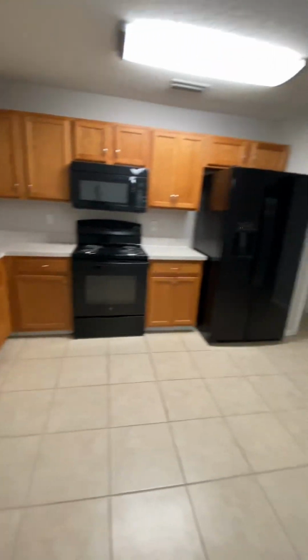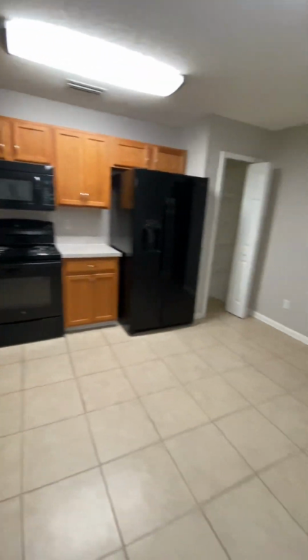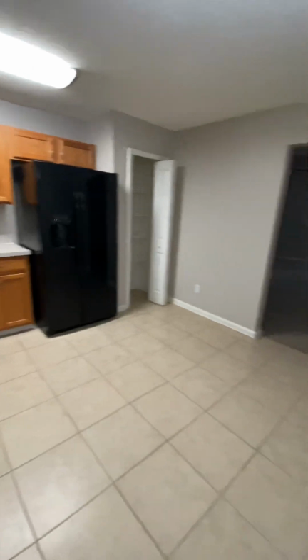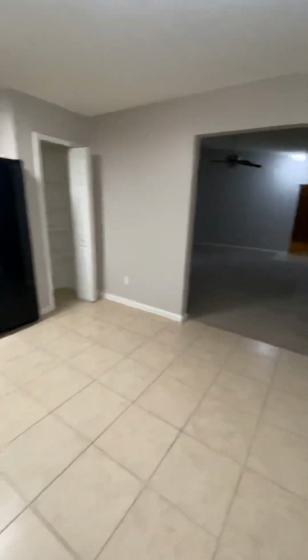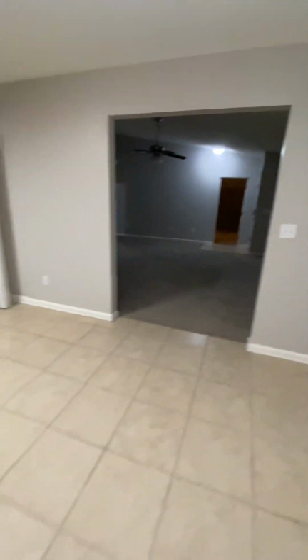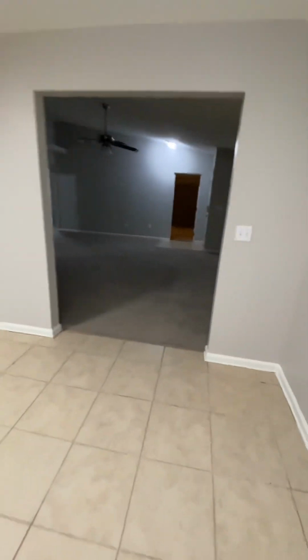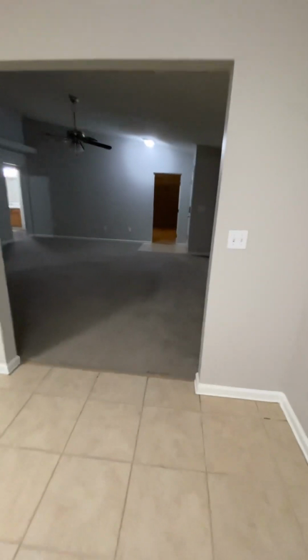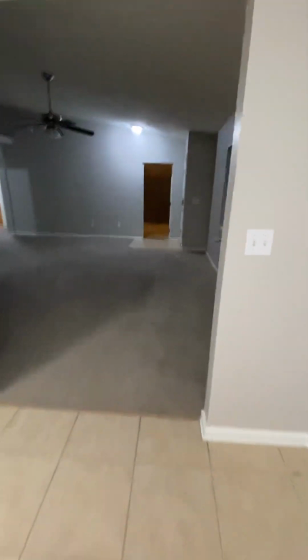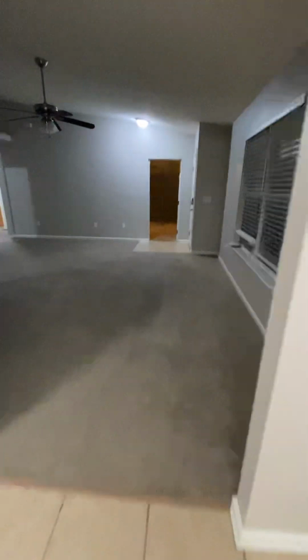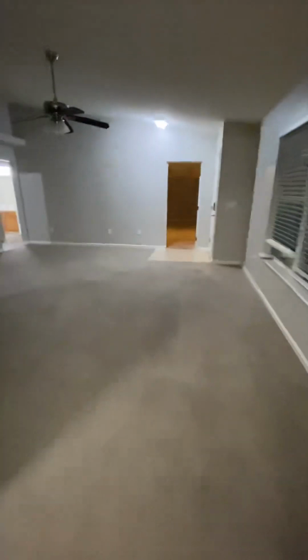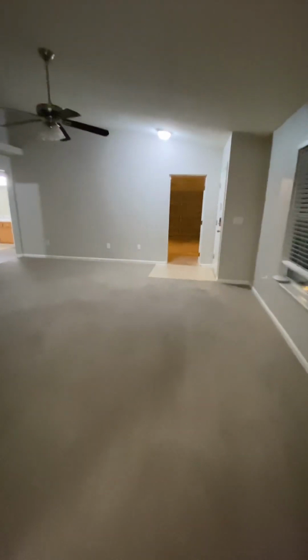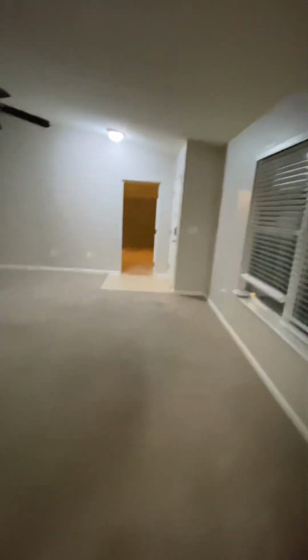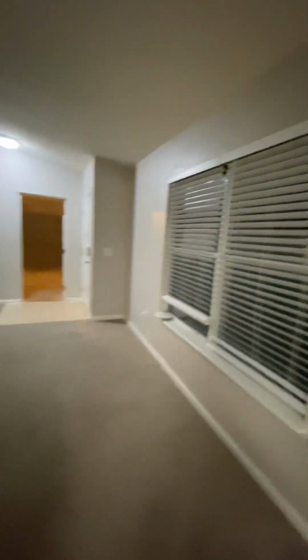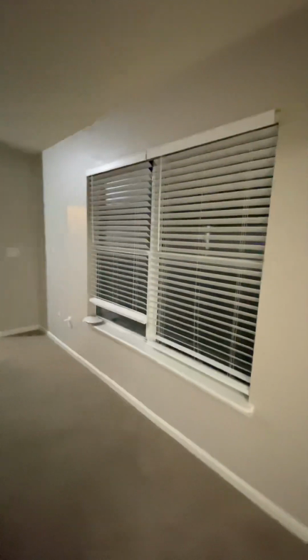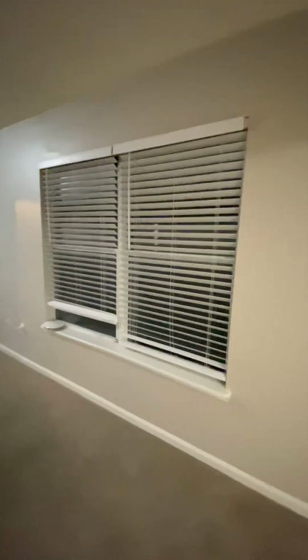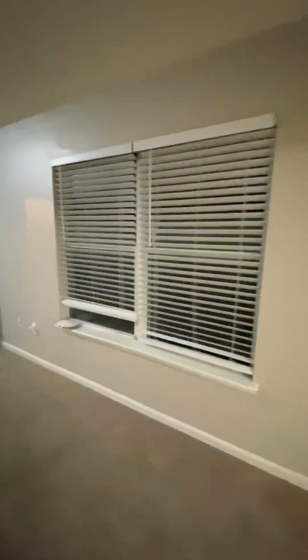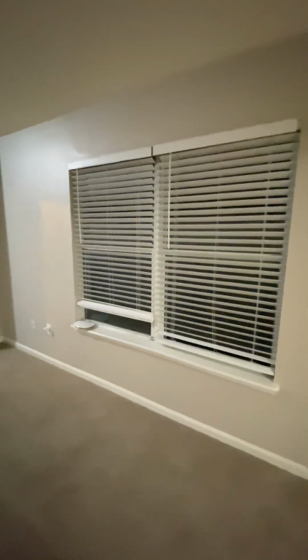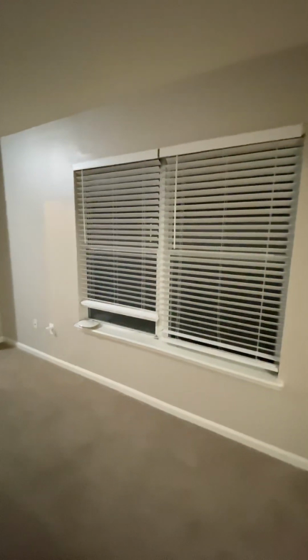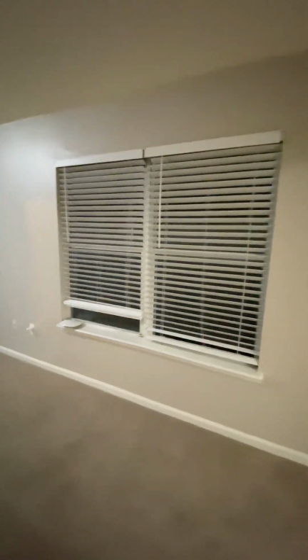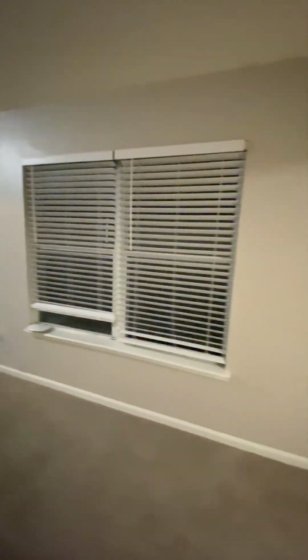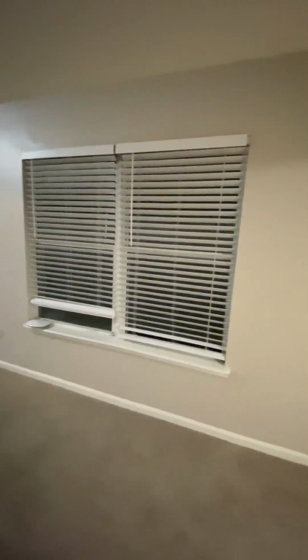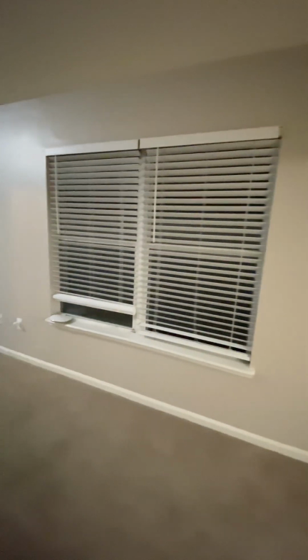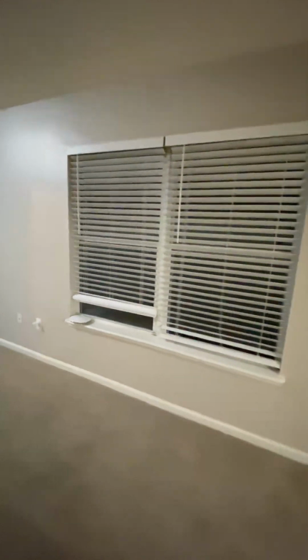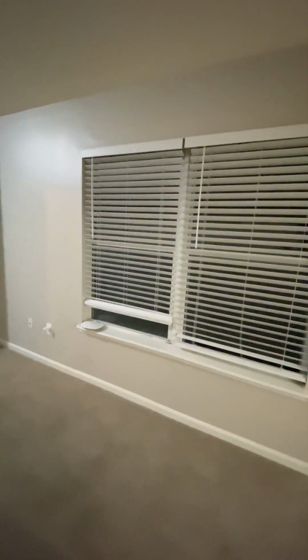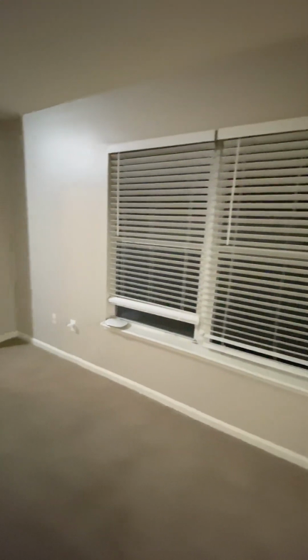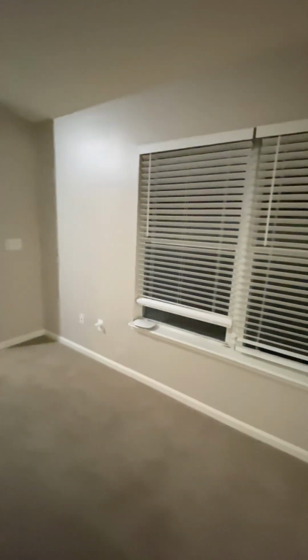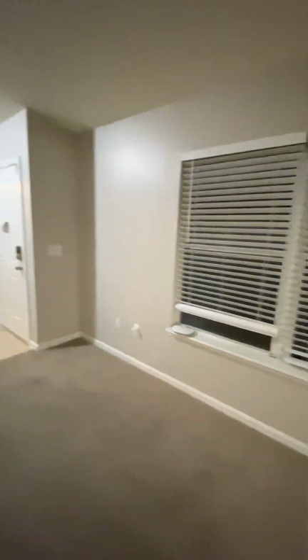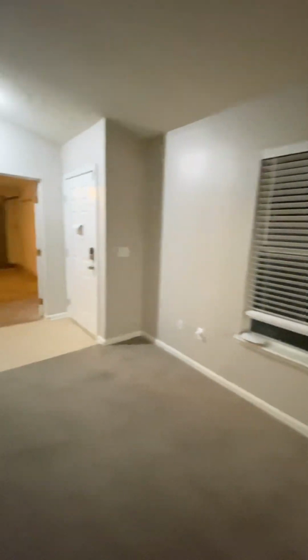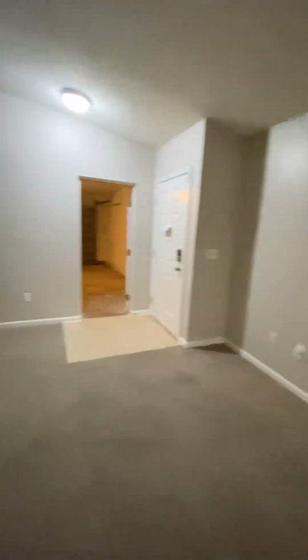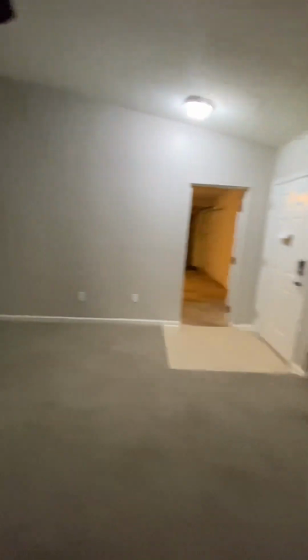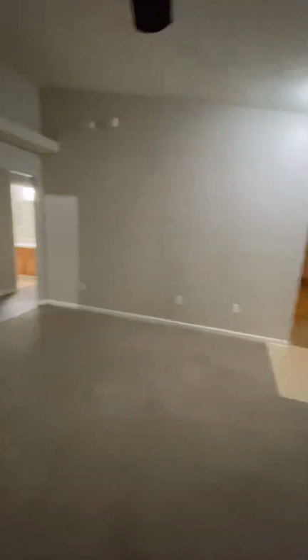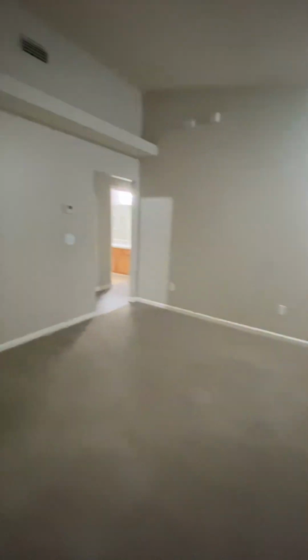I have three people moving in this week, so it's just been a busy week. You have two windows for your living room for natural lighting.